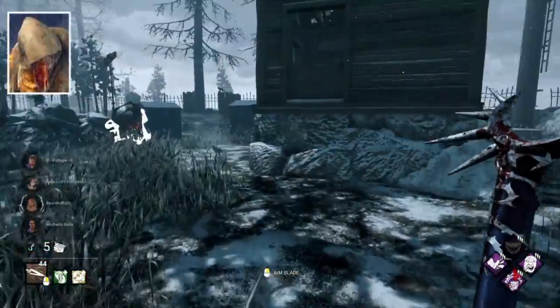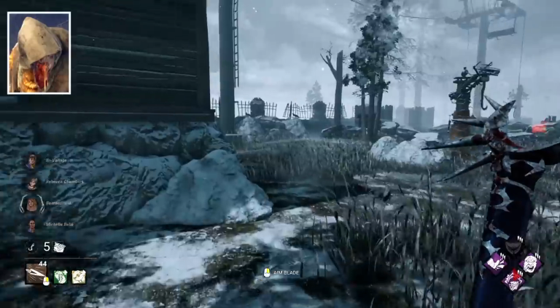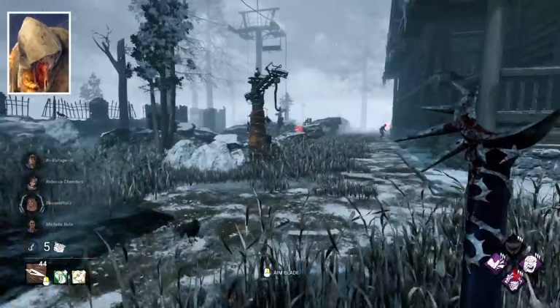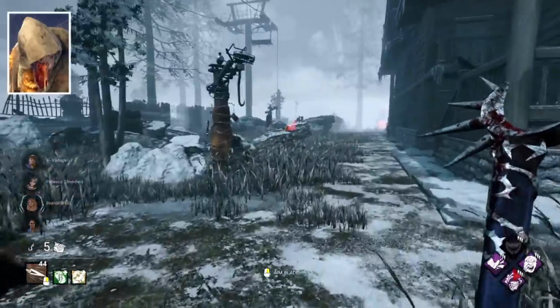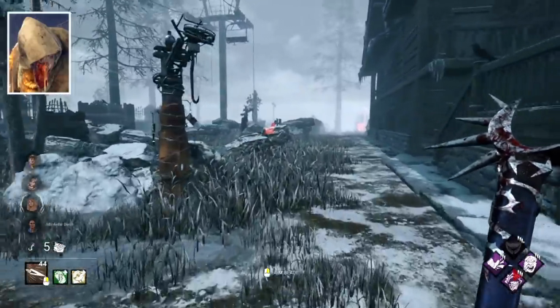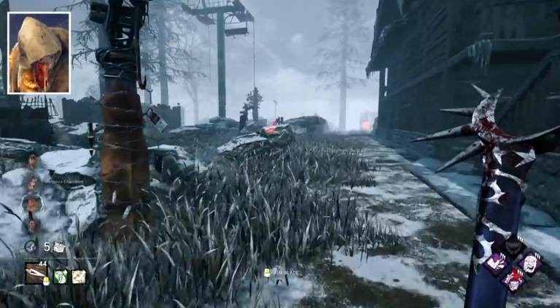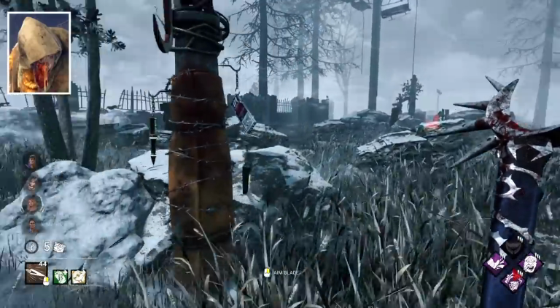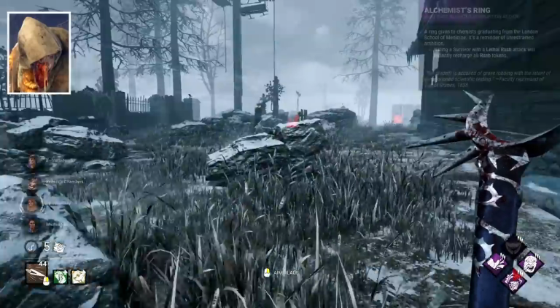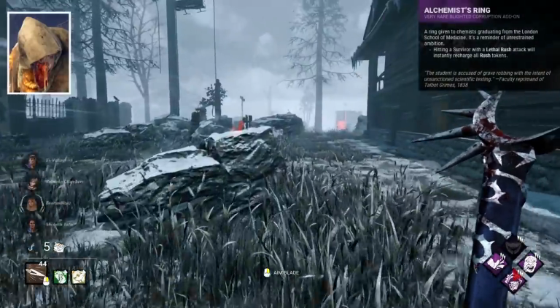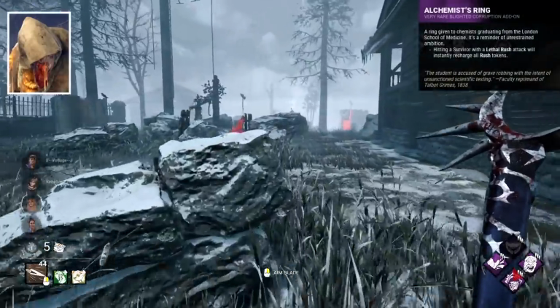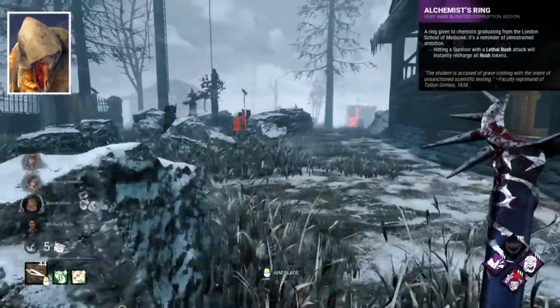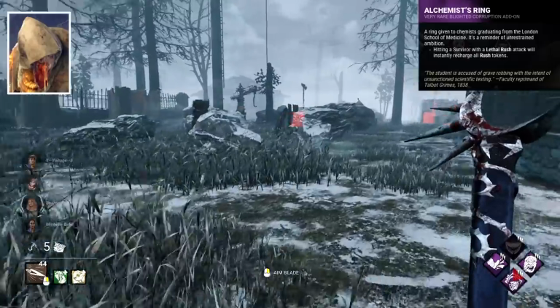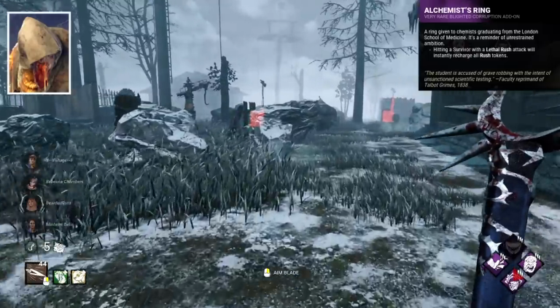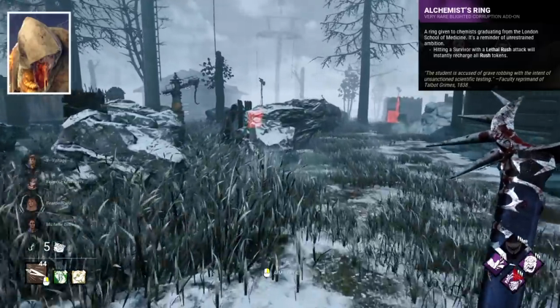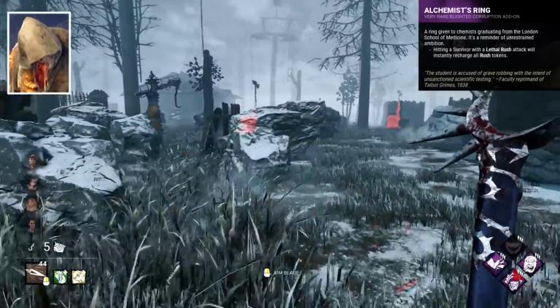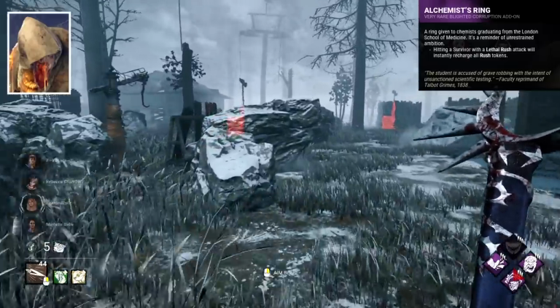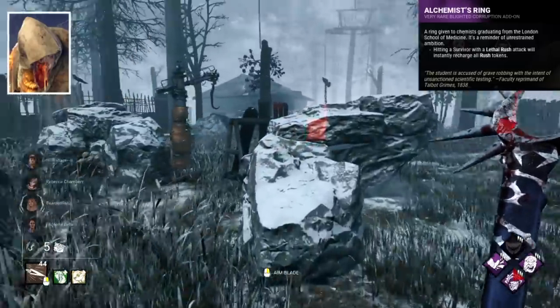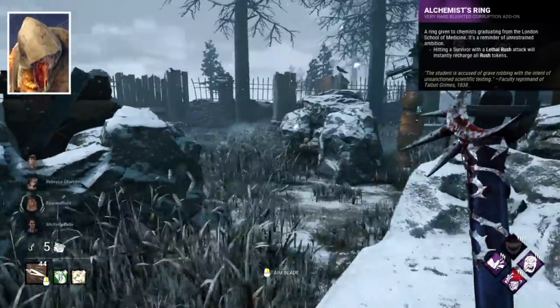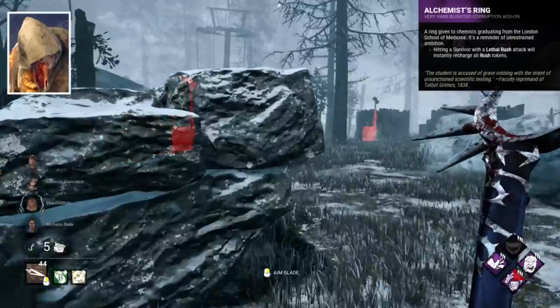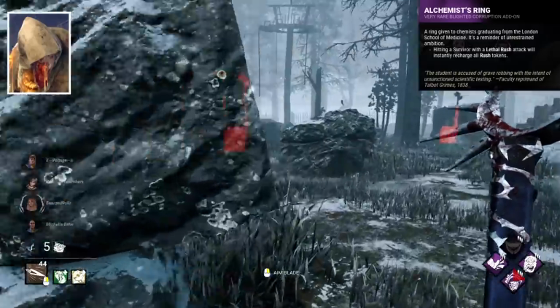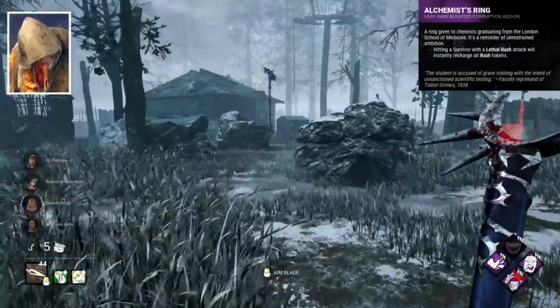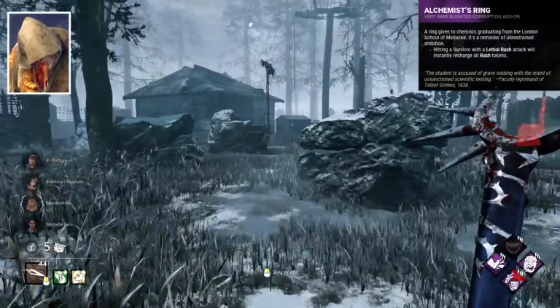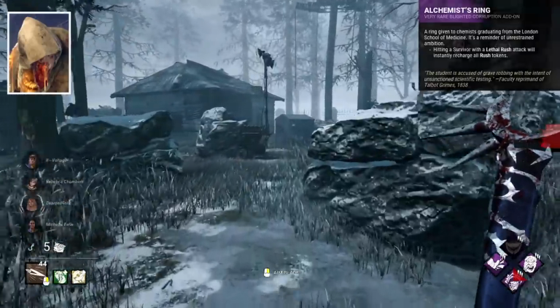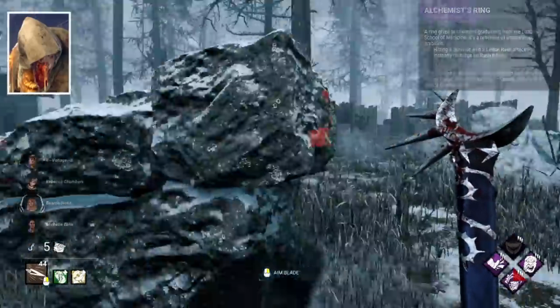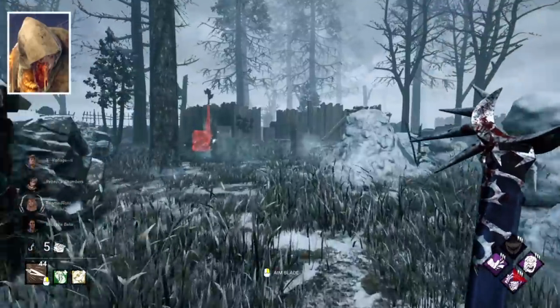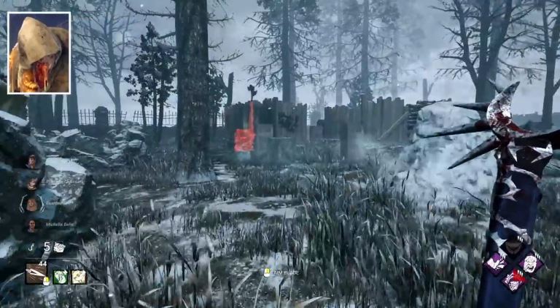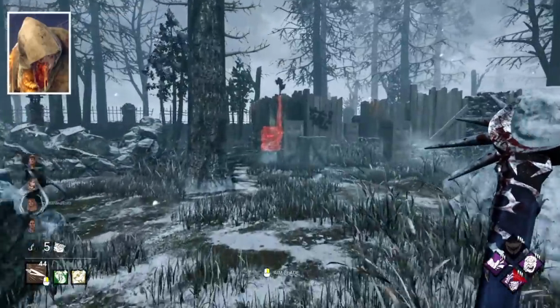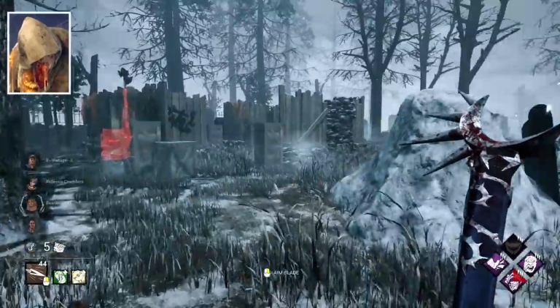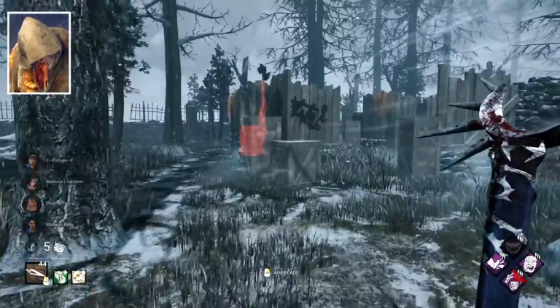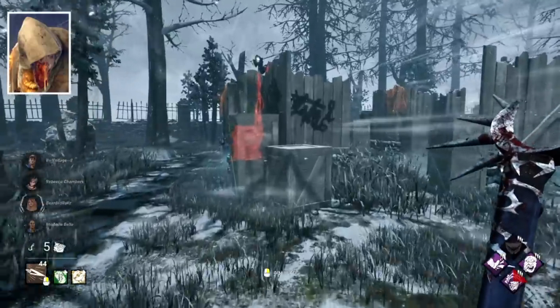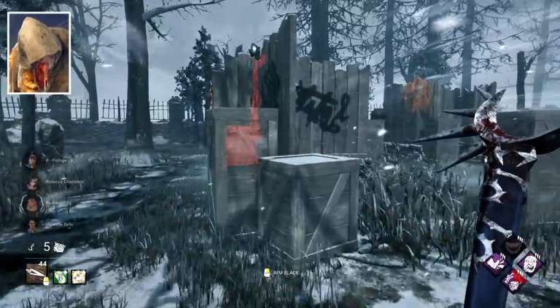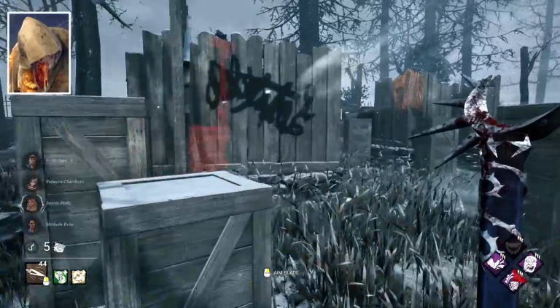Blight's best add-on is debatable, but Alchemist's Ring's ability to fully refresh tokens after landing a rush attack is just insane, so I would say that. But stuff like Blighted Crow is very close by.